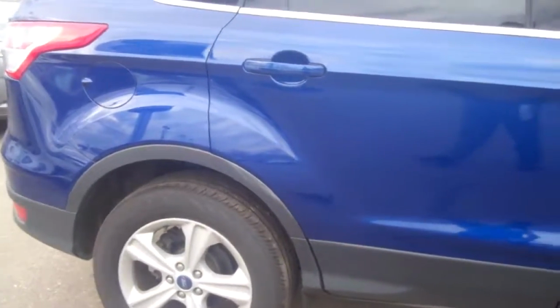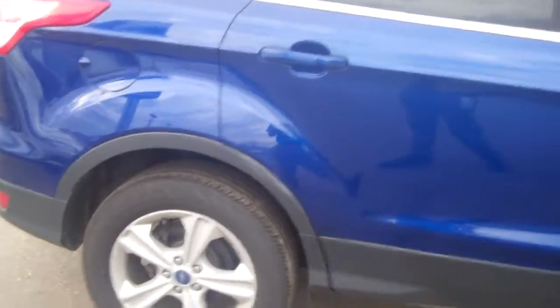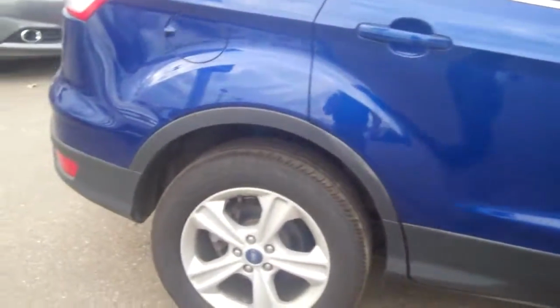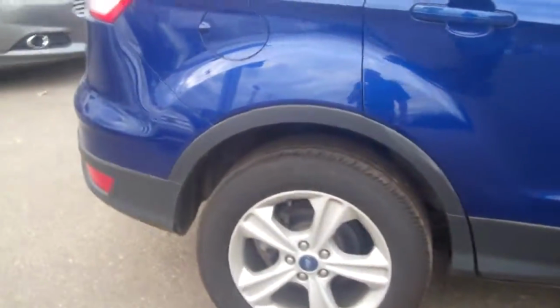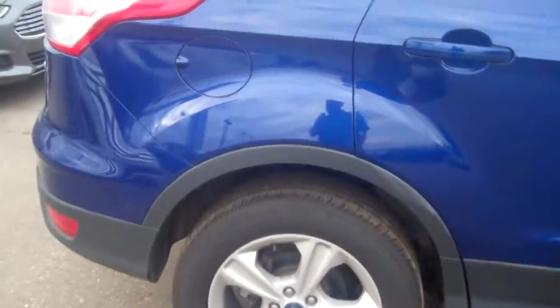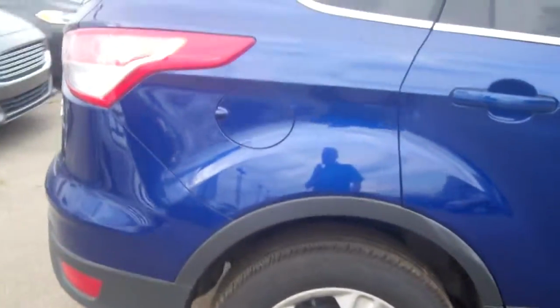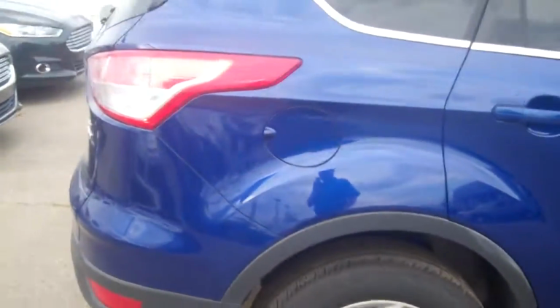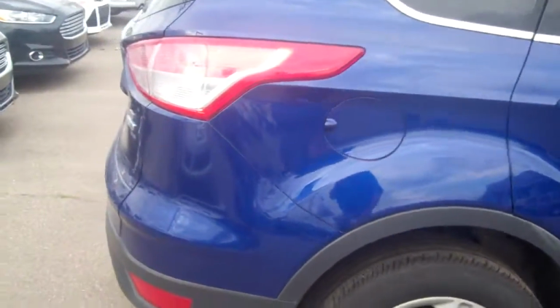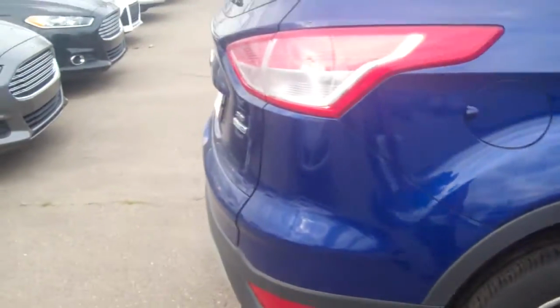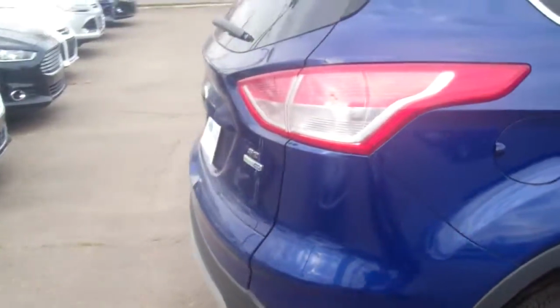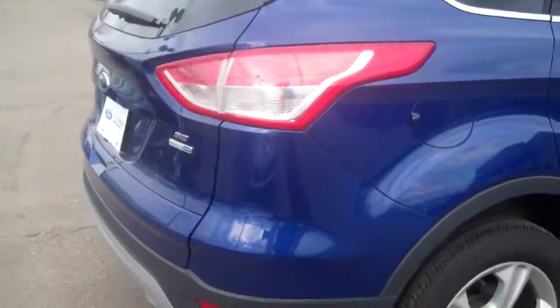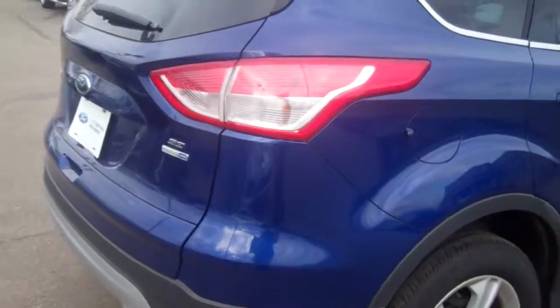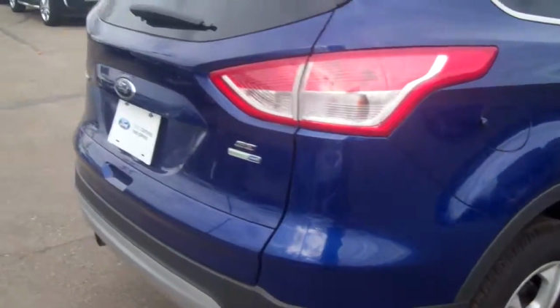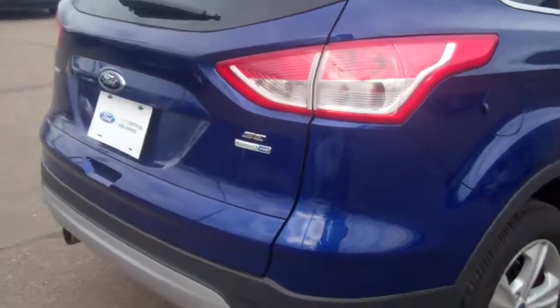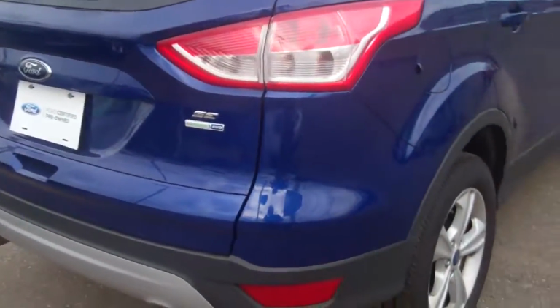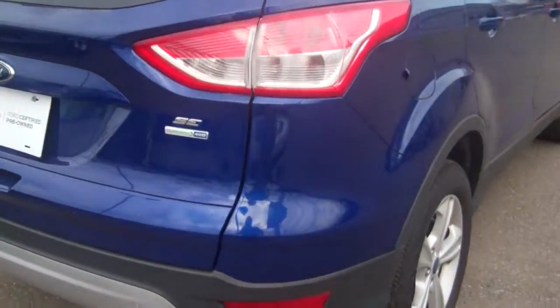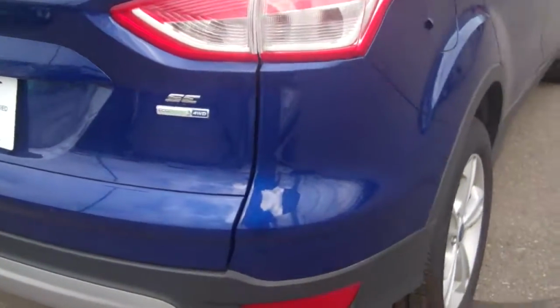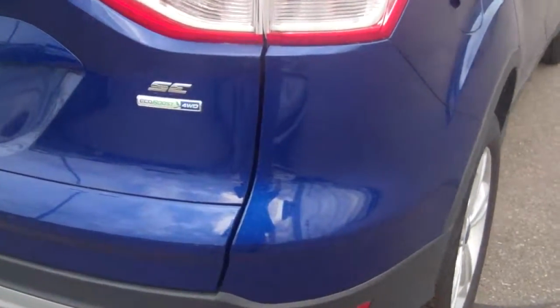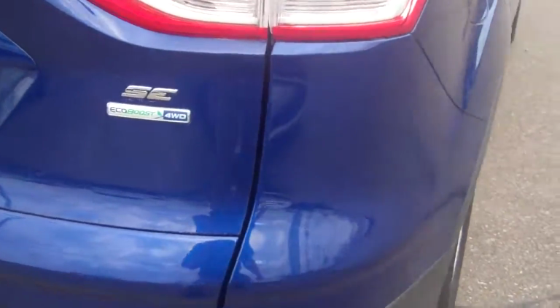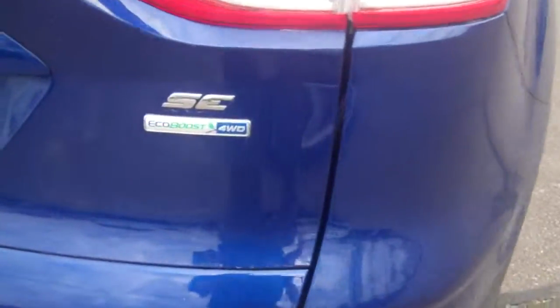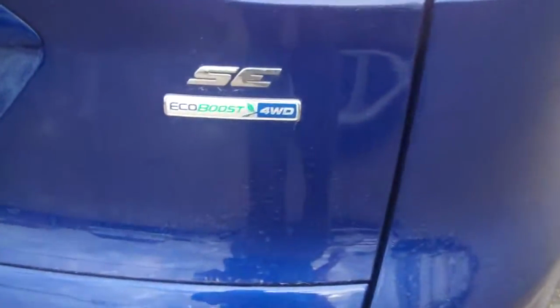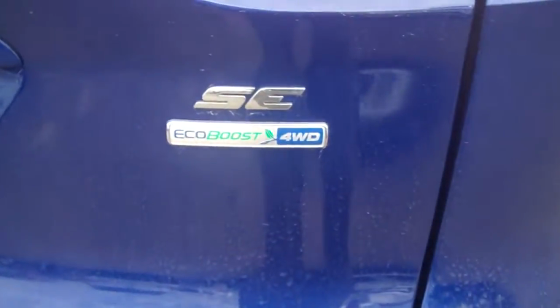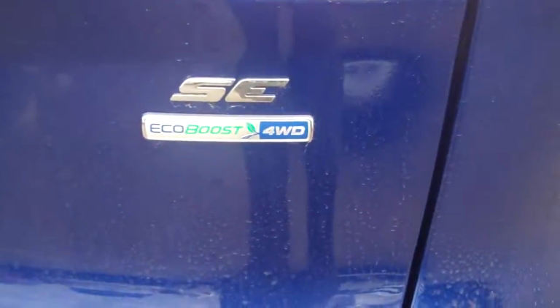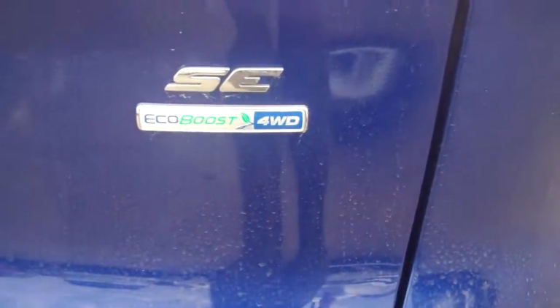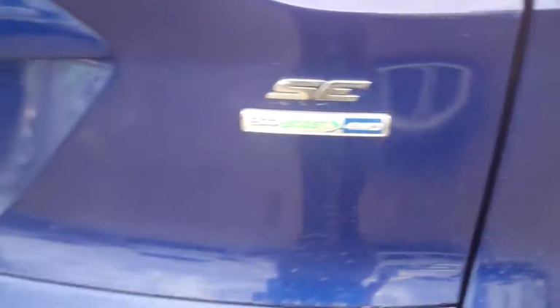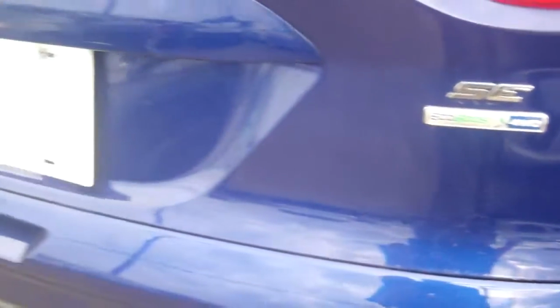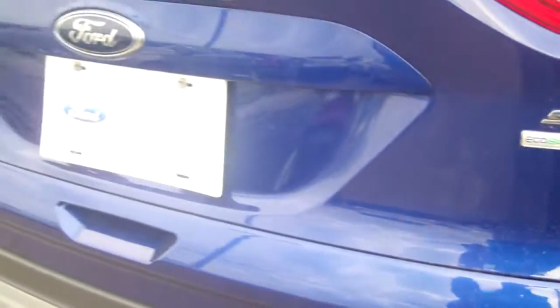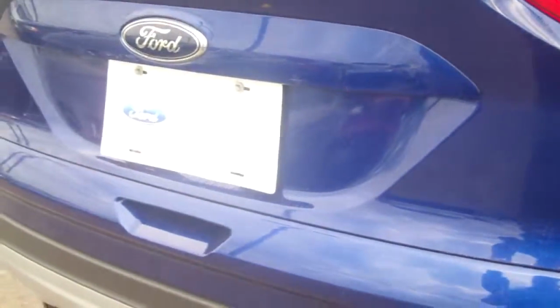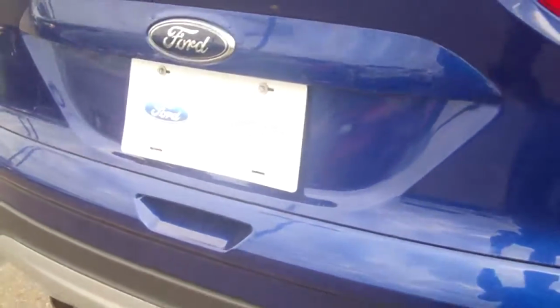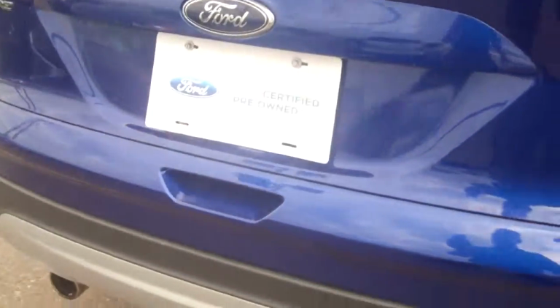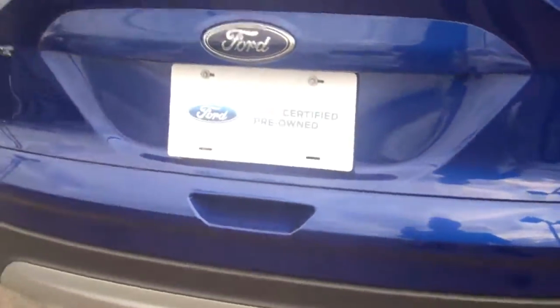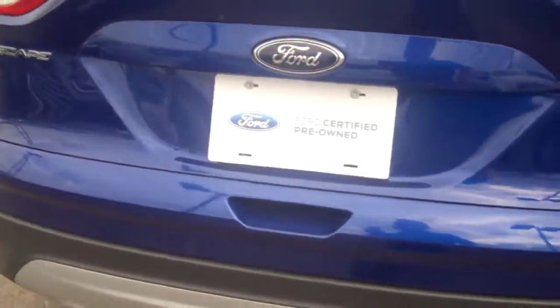This is a Ford Certified vehicle, so it comes with a 7-year, 100,000-mile powertrain warranty, a 12-month, 12,000-mile bumper-to-bumper warranty, roadside assistance, preferred financing, and free Sirius satellite radio.